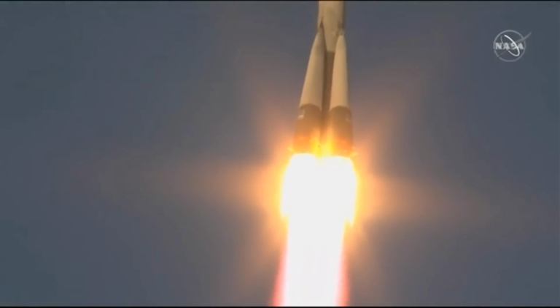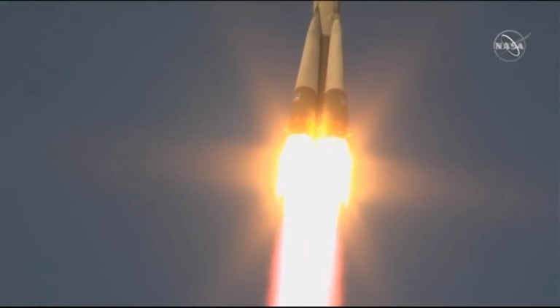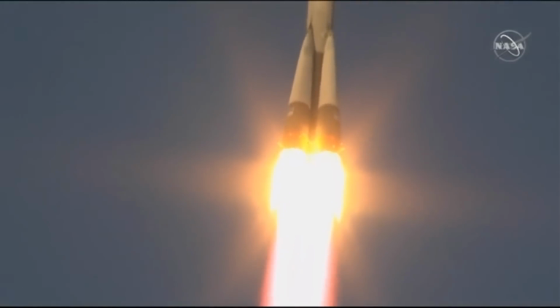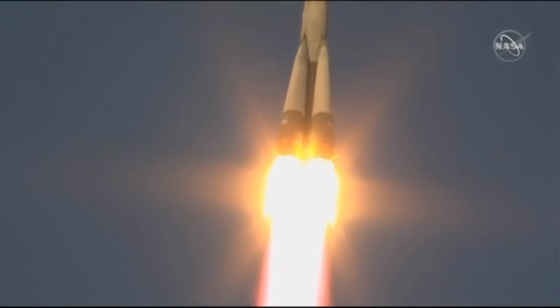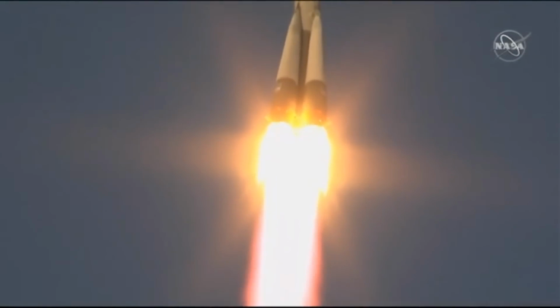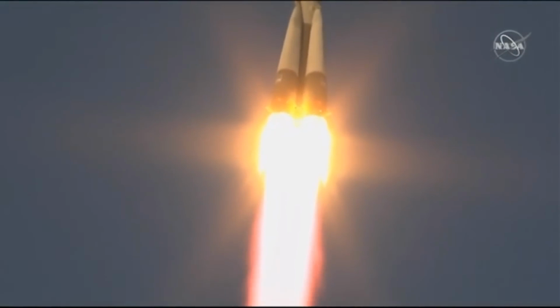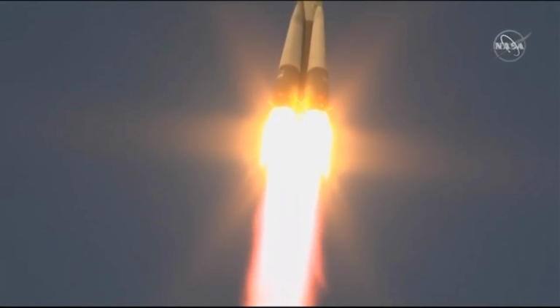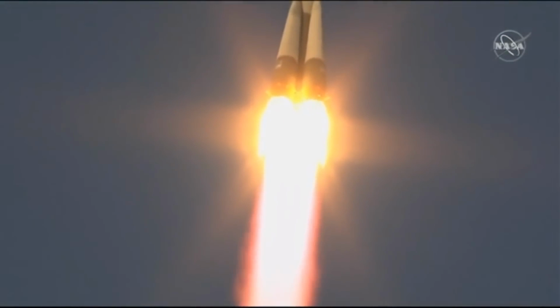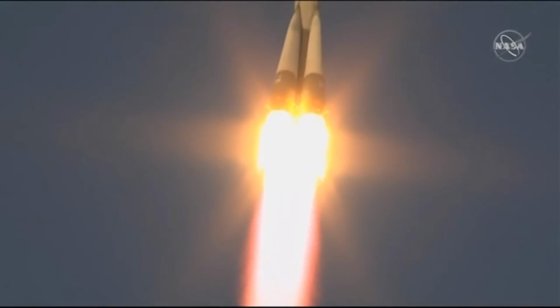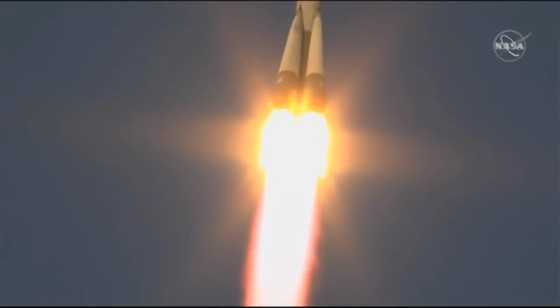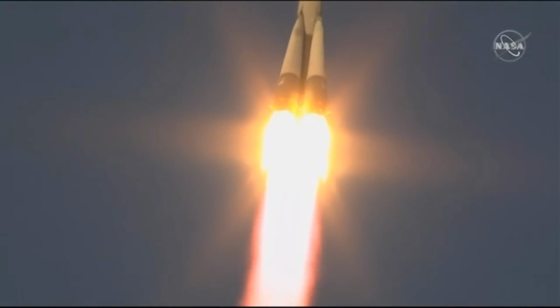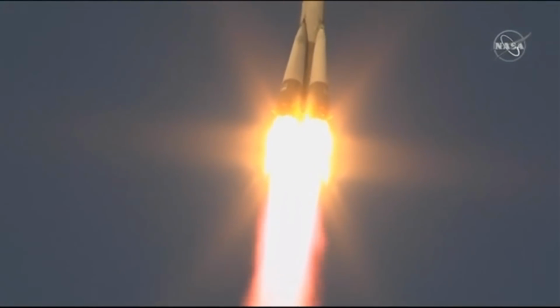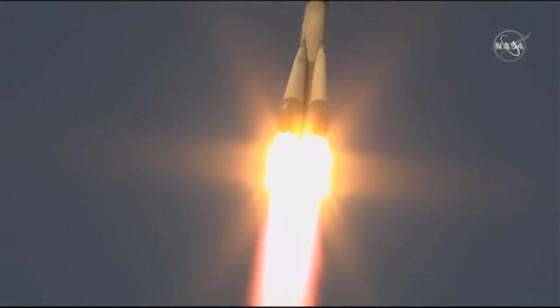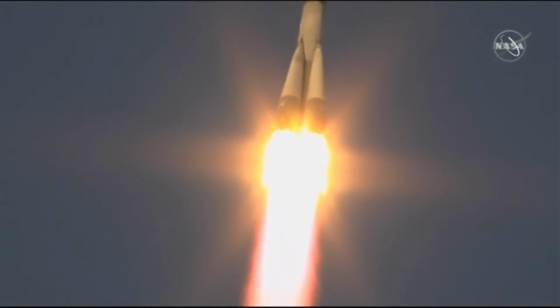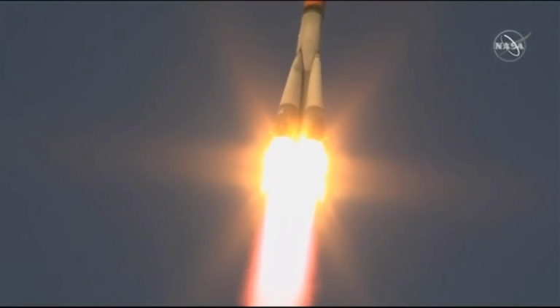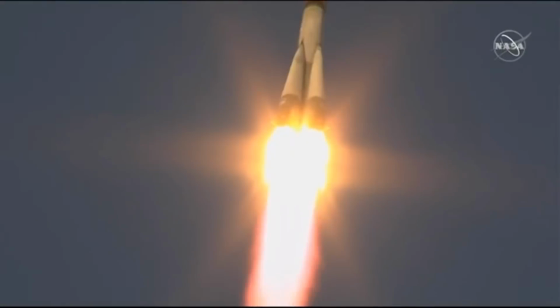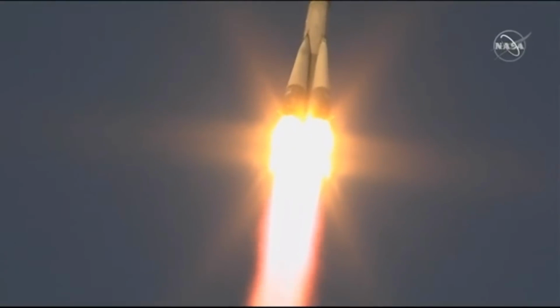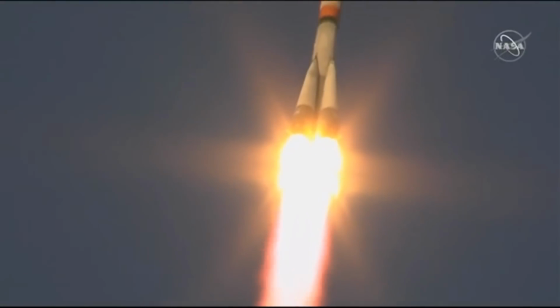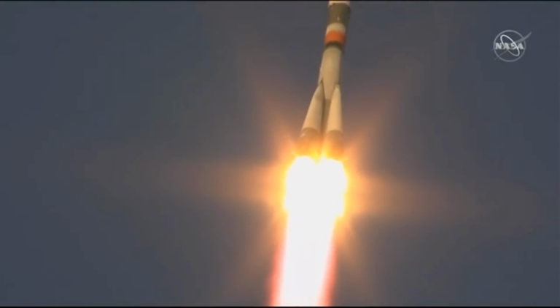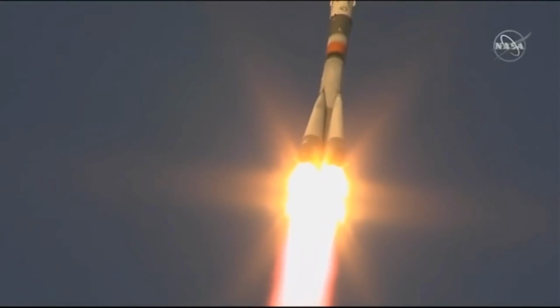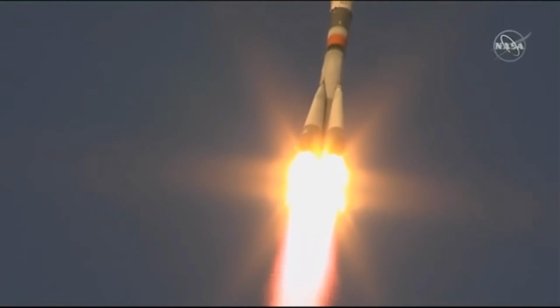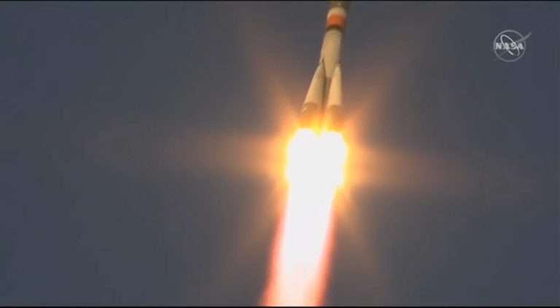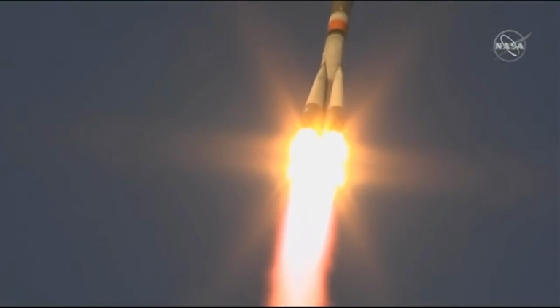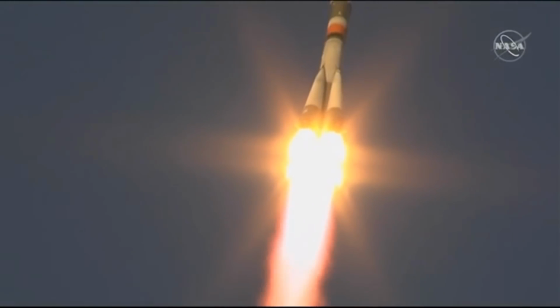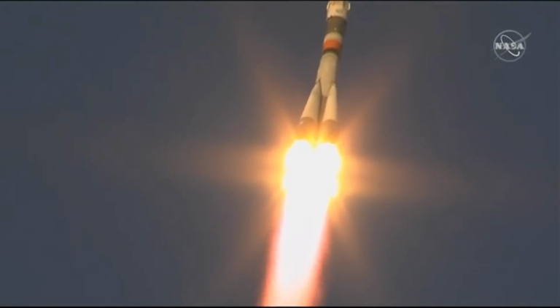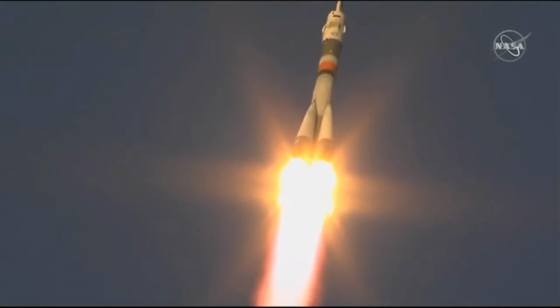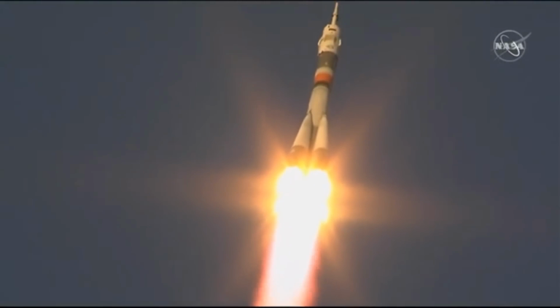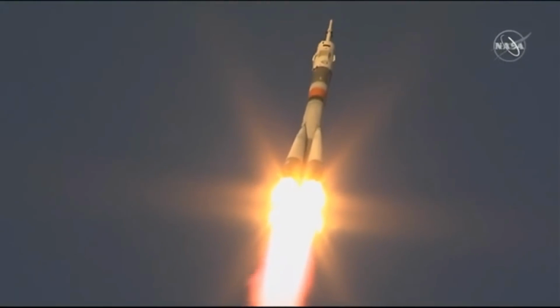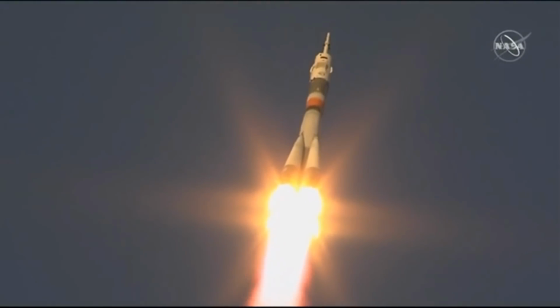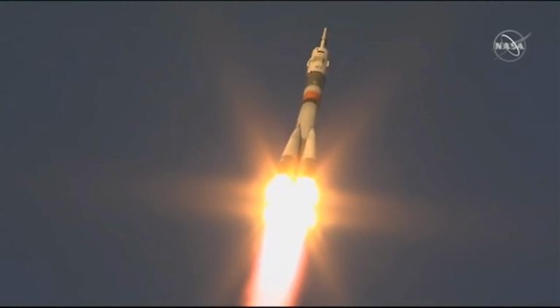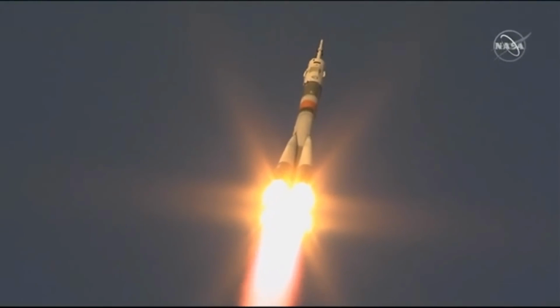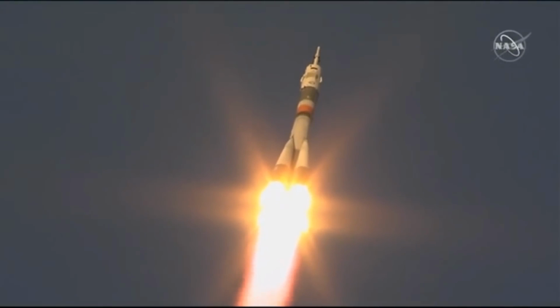Everything looking good so far, good first stage performance. Soyuz delivering 930,000 pounds of thrust. Everything is fine on board.